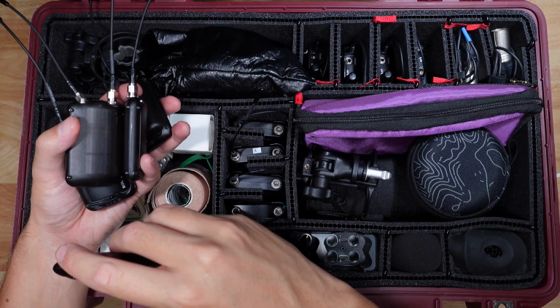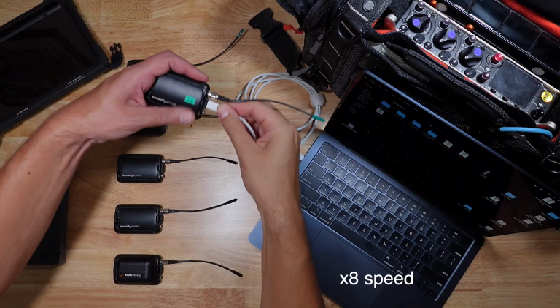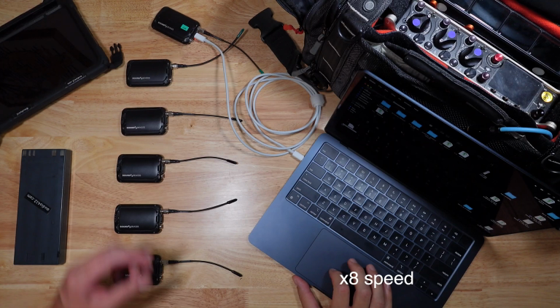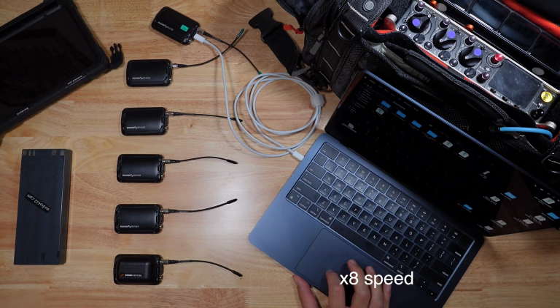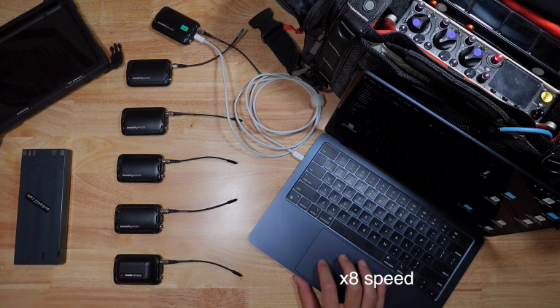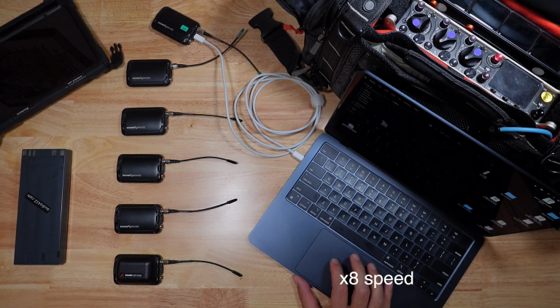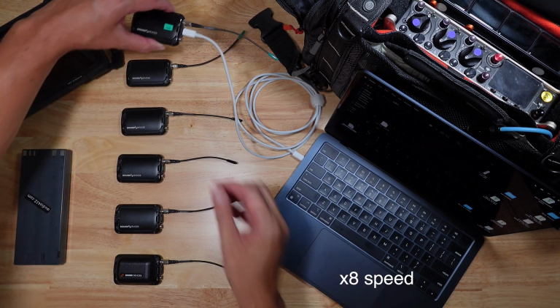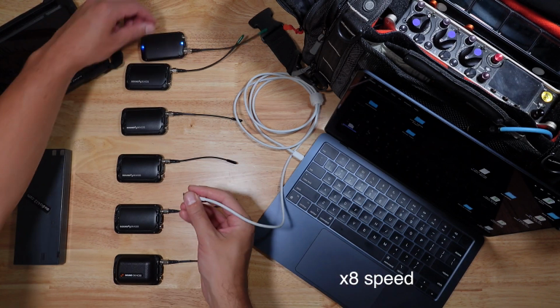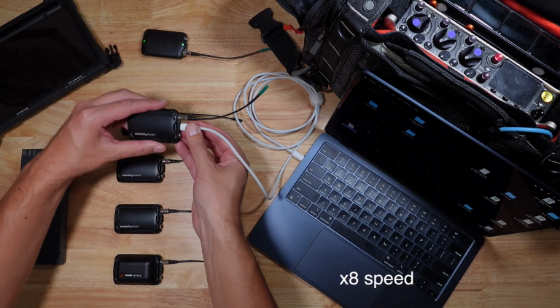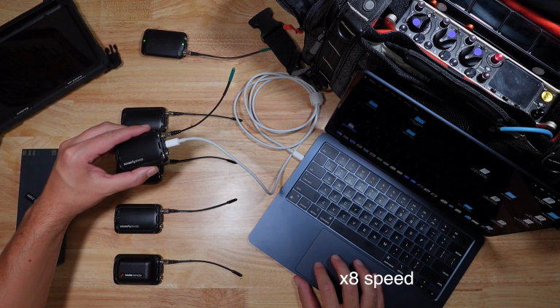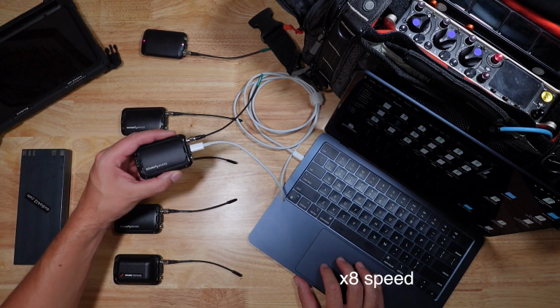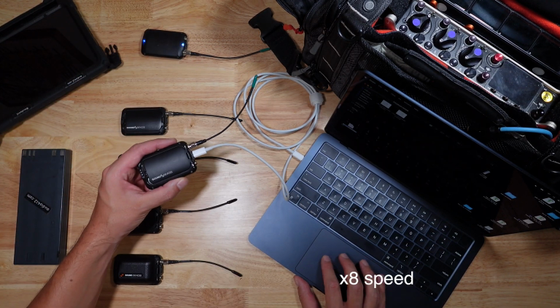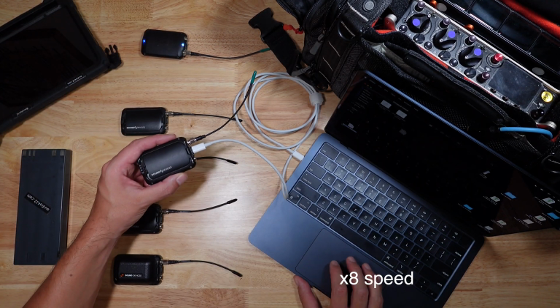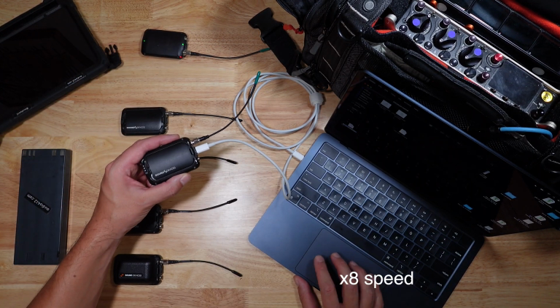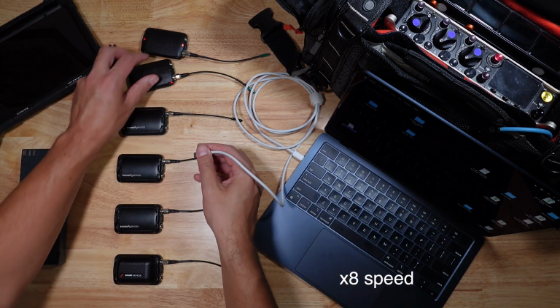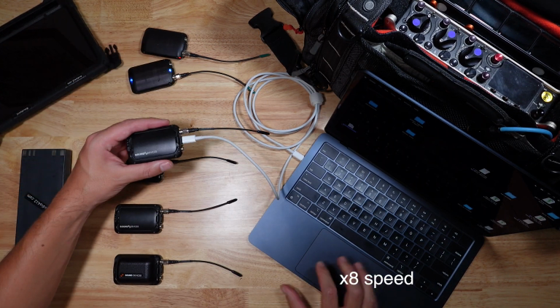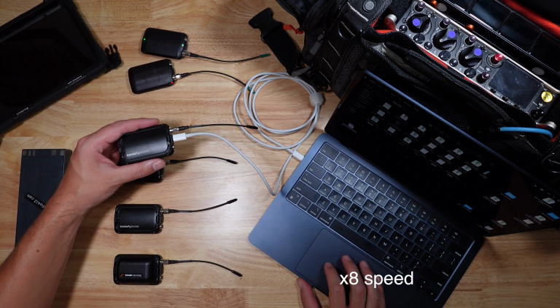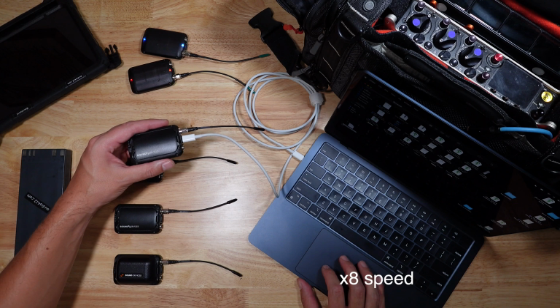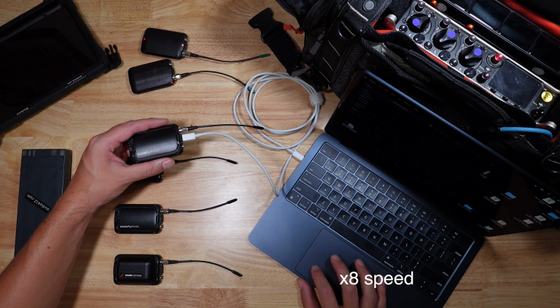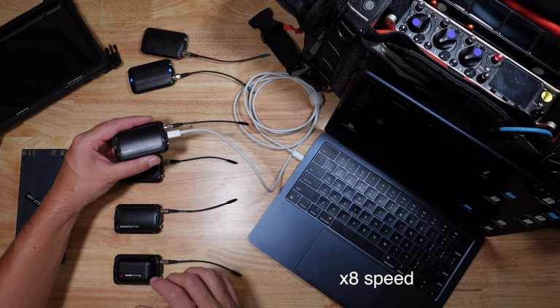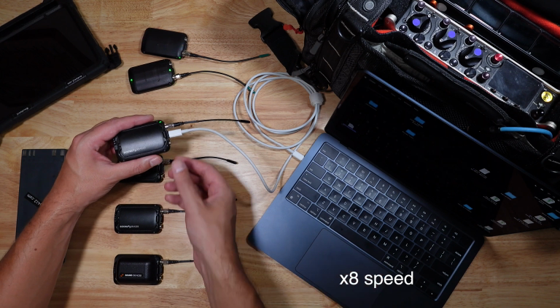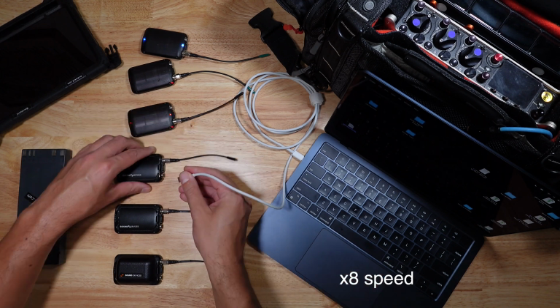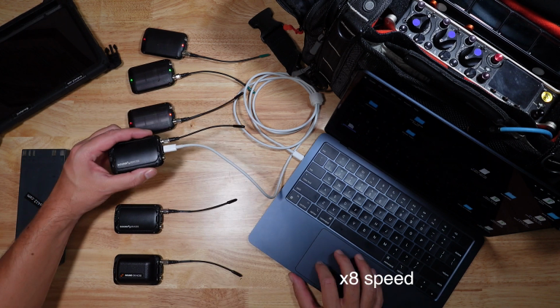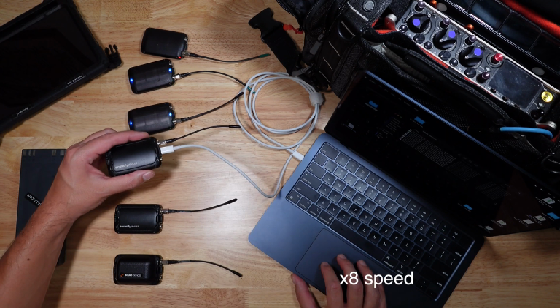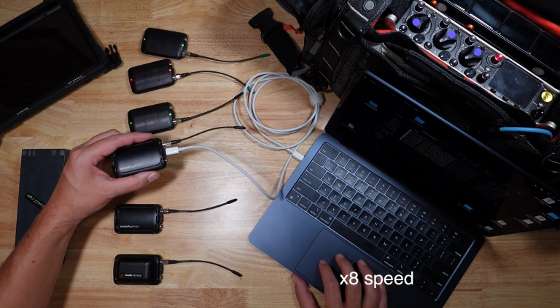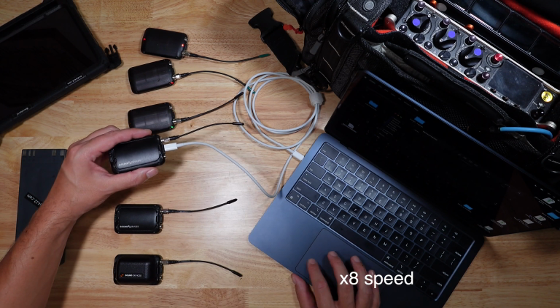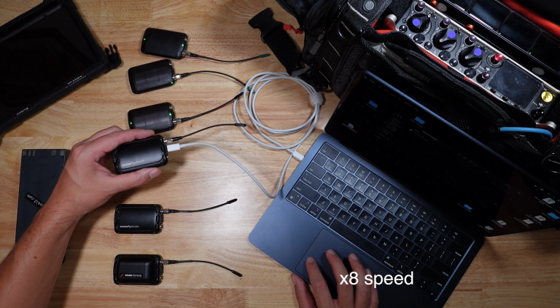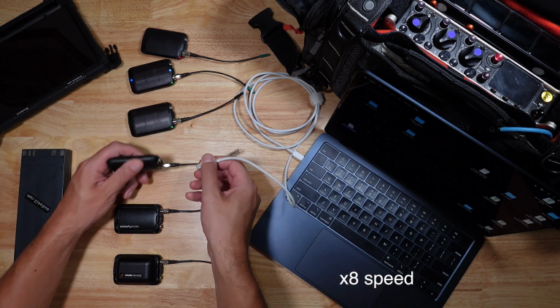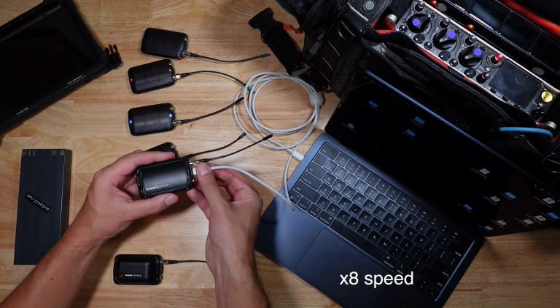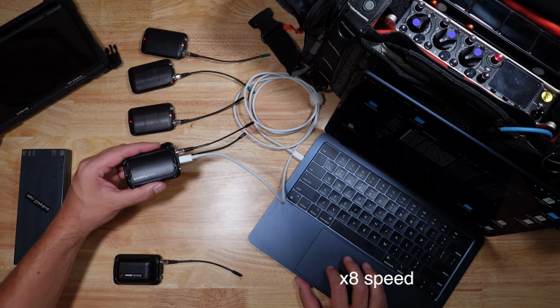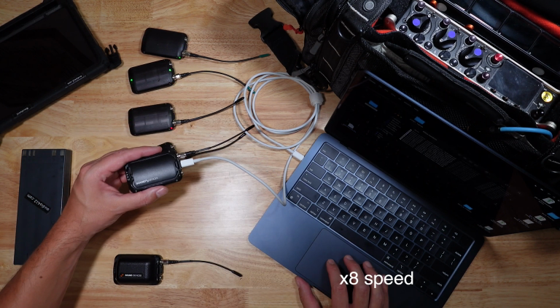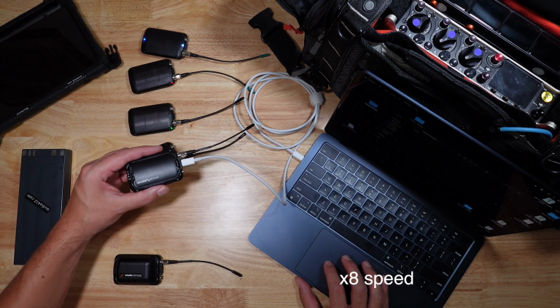To set up eight channels, I first have to update all of my transmitters. This is a drag and drop process, which begins the moment you eject the mini from your computer or tablet.